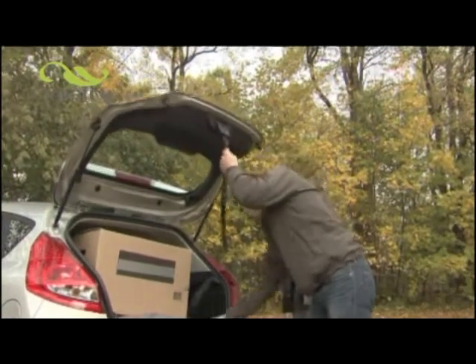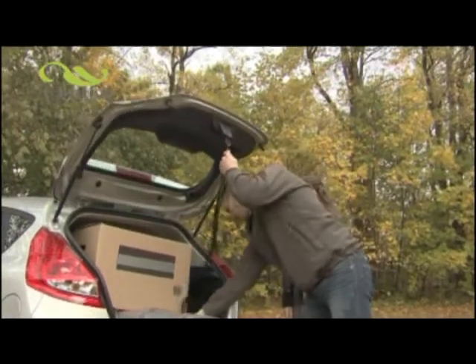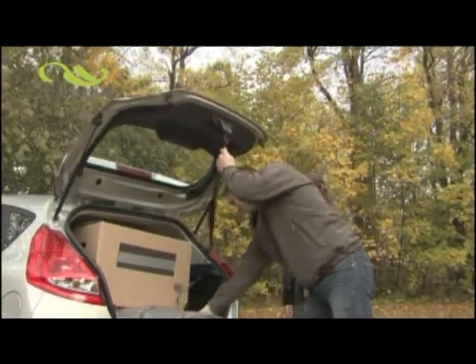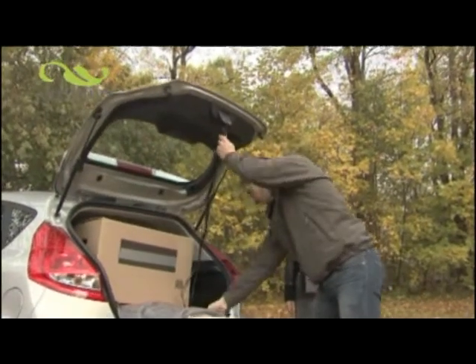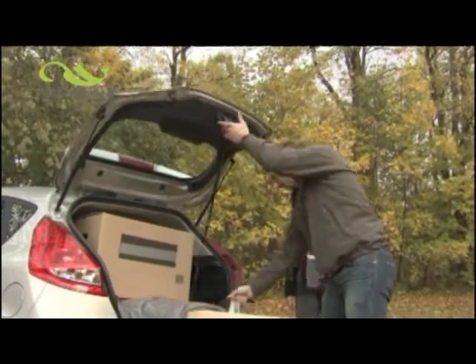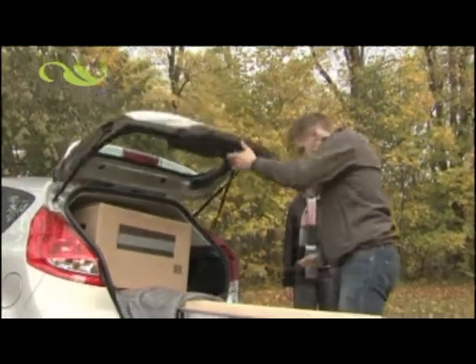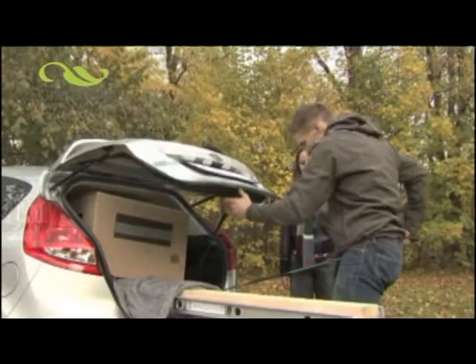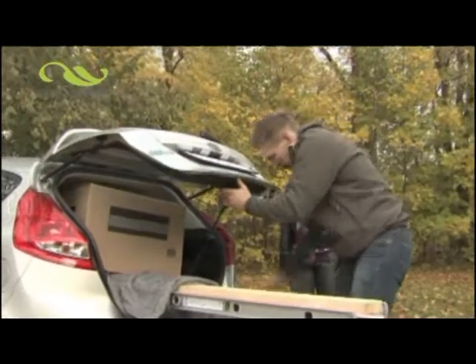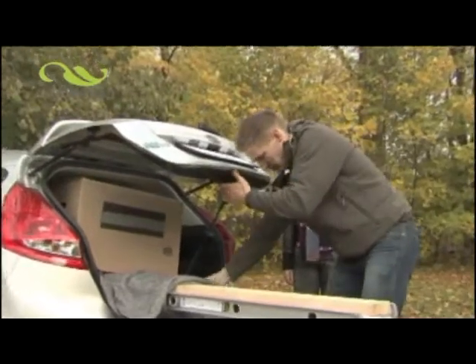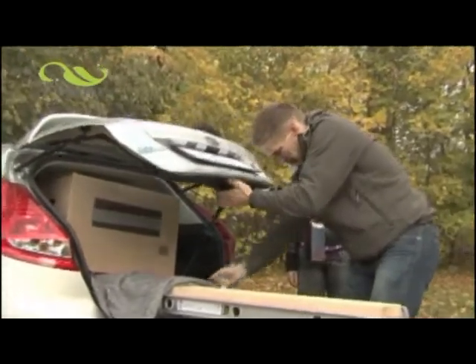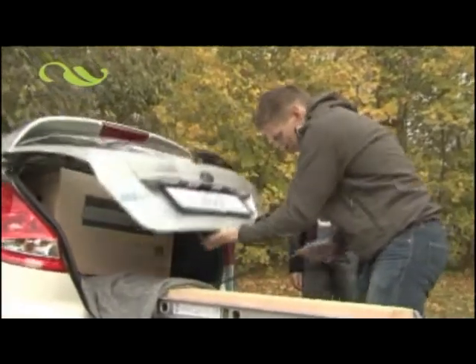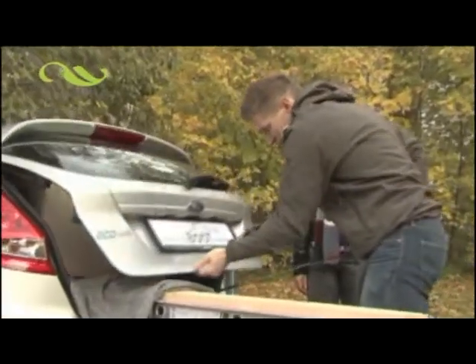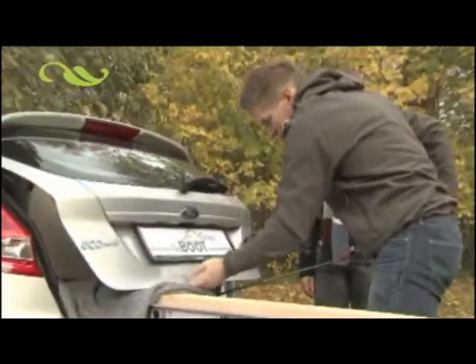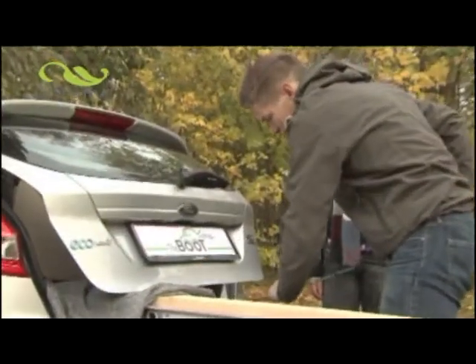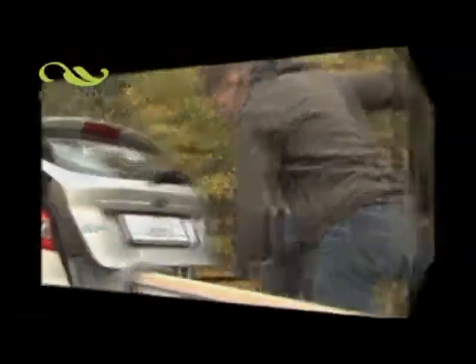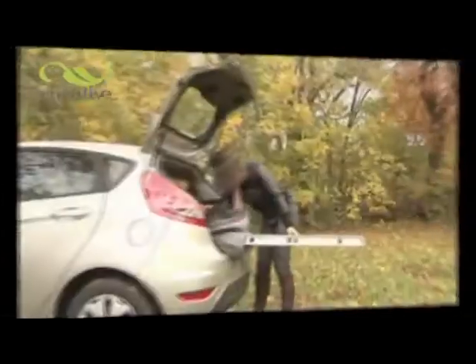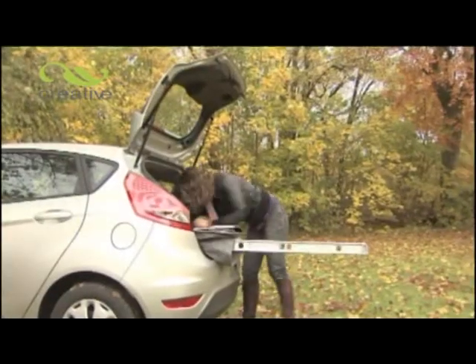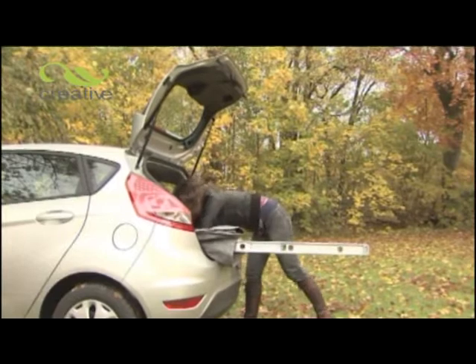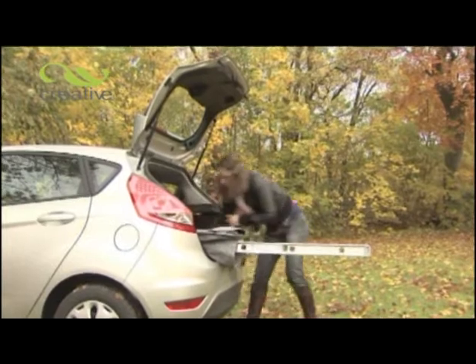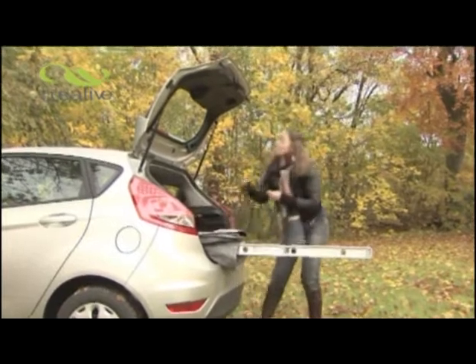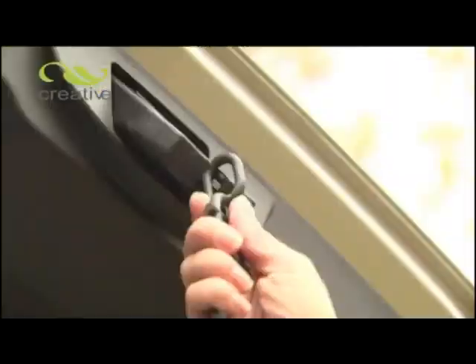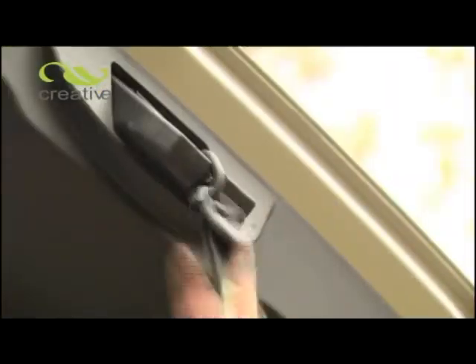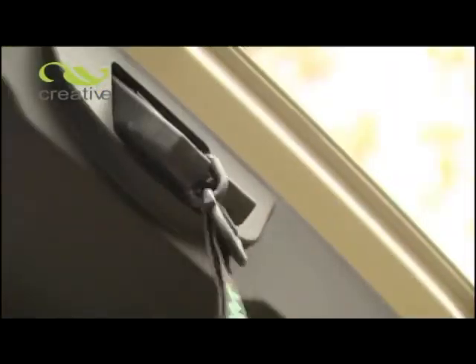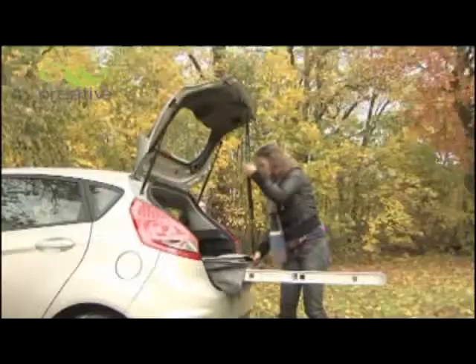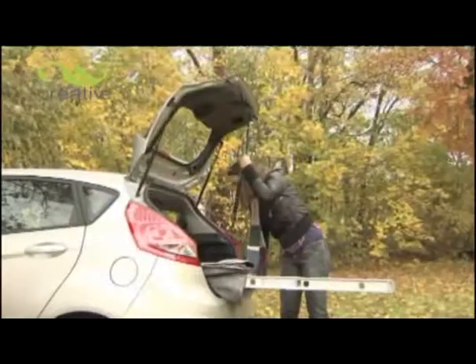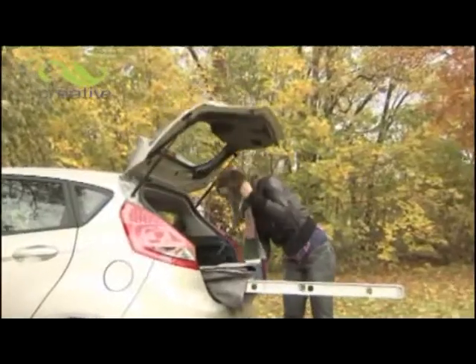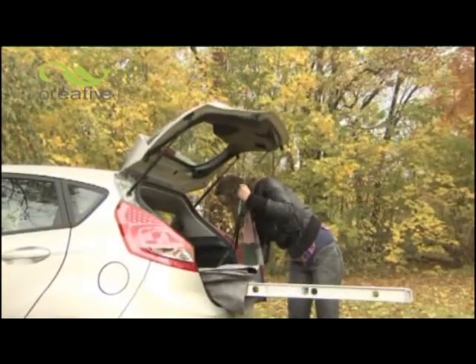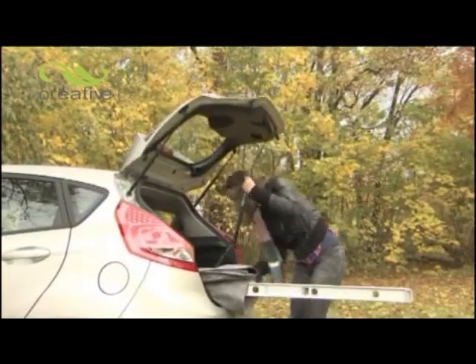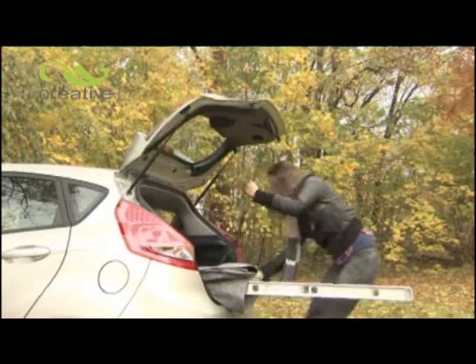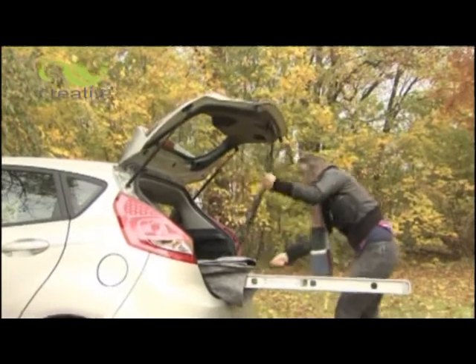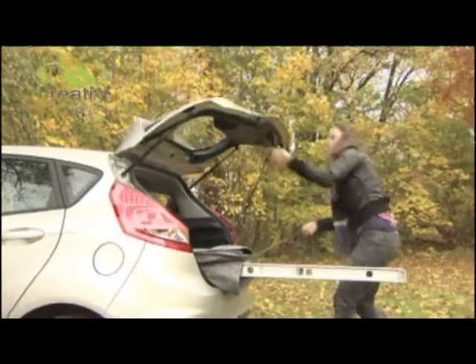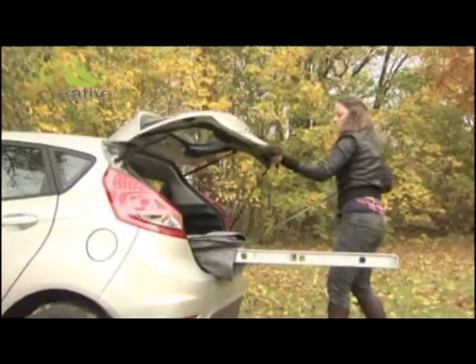Introducing the Bootstrap from Creative Products. With one simple click, the plastic buckle secures easily to any boot lock. The hook engages the catch — tighten the strap and you're ready to go. Bootstrap fits almost every make of car effortlessly.